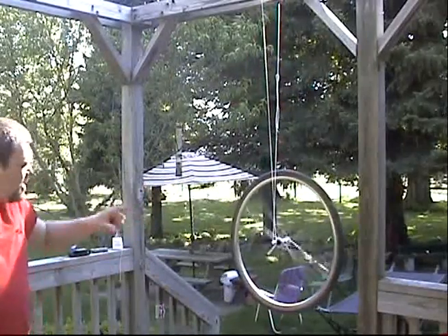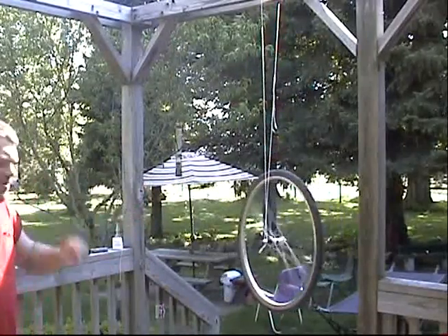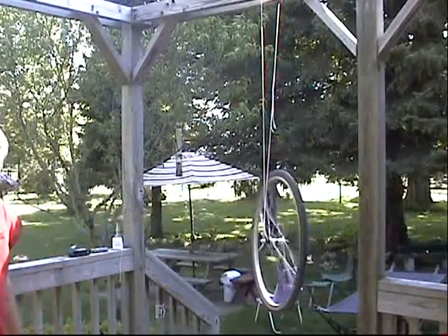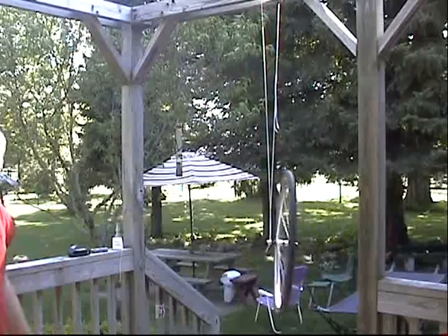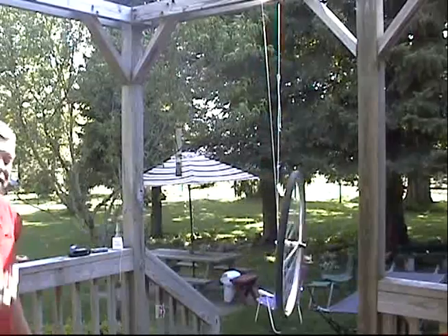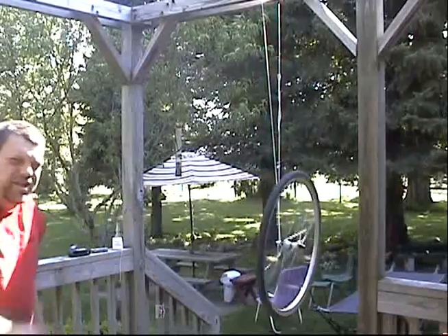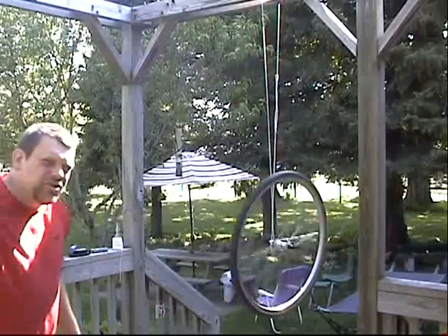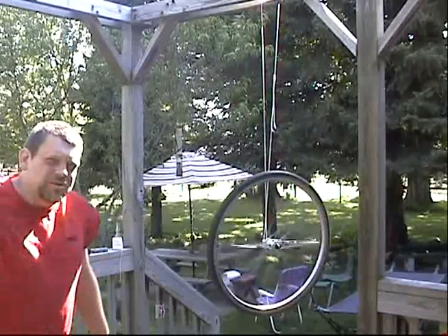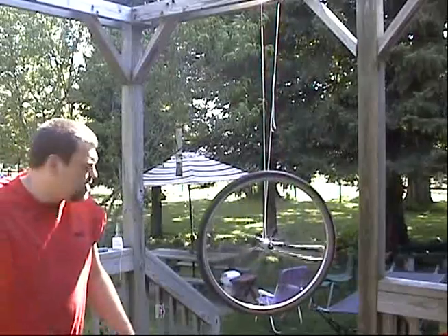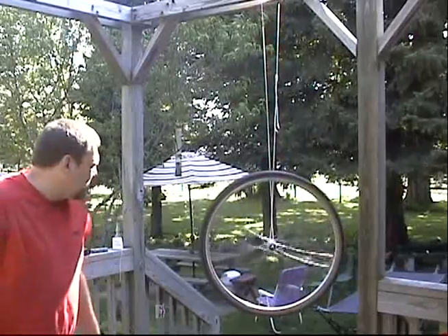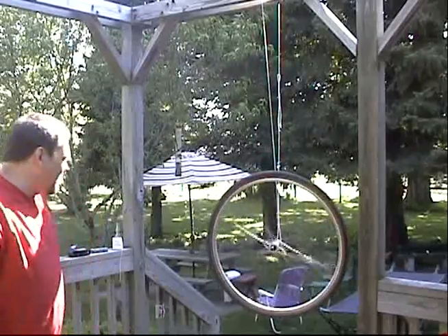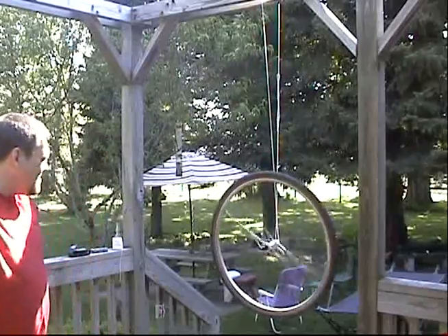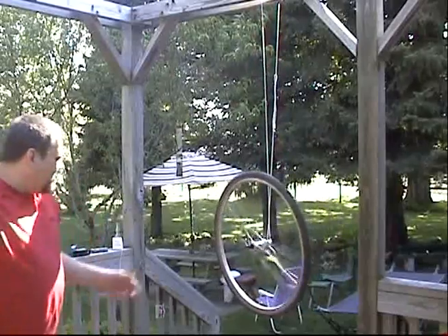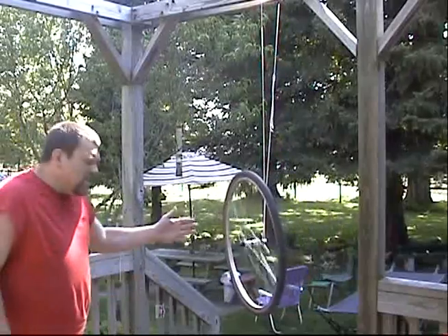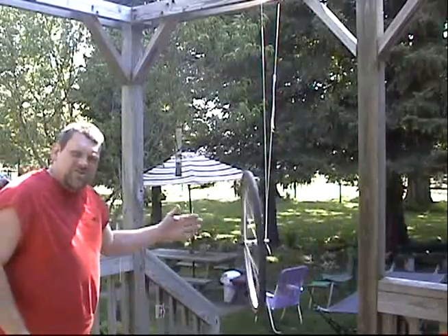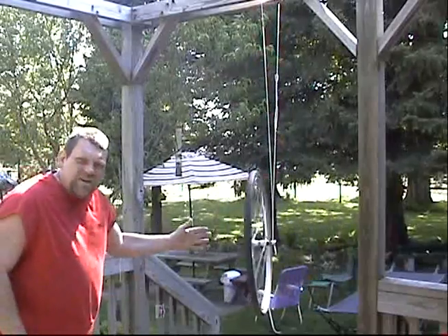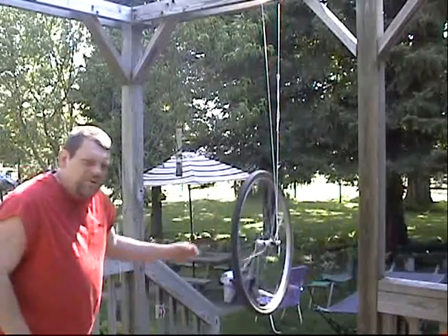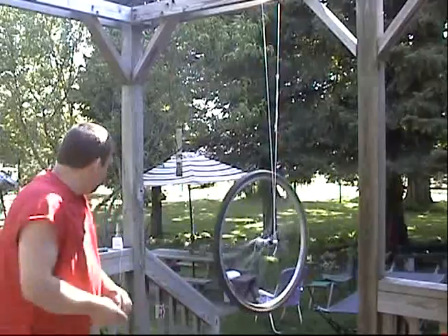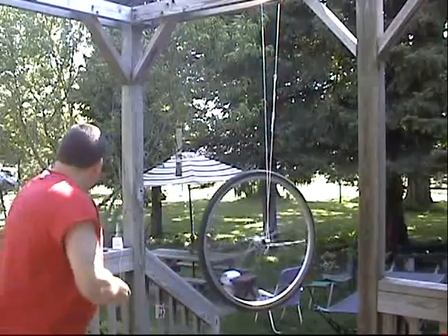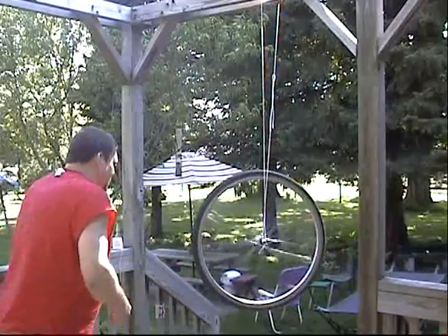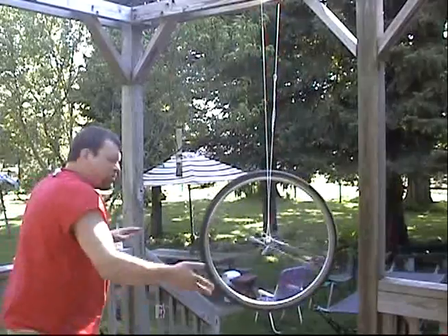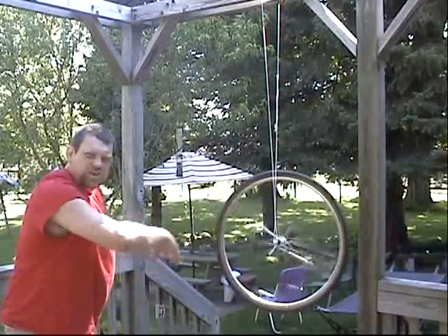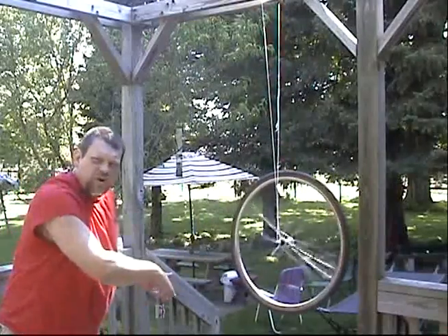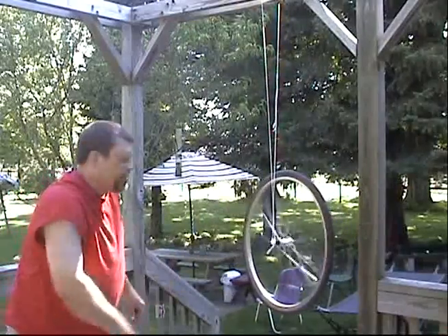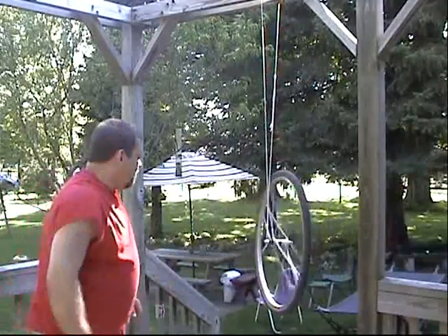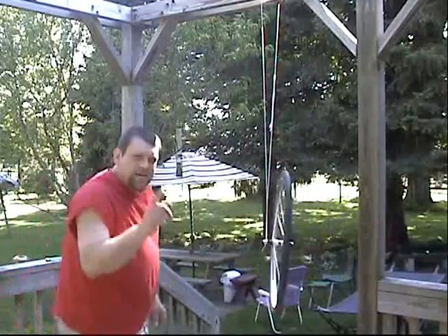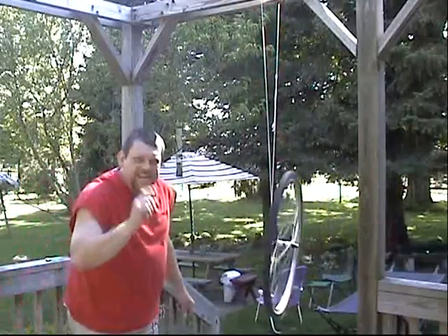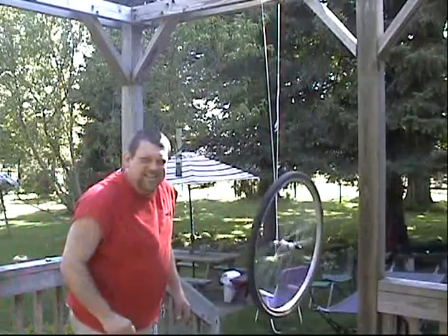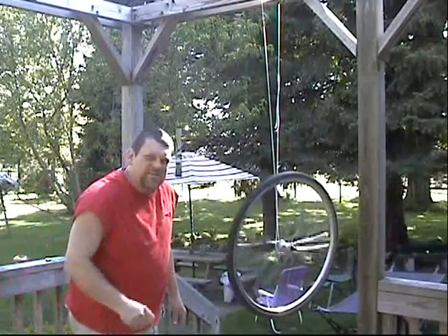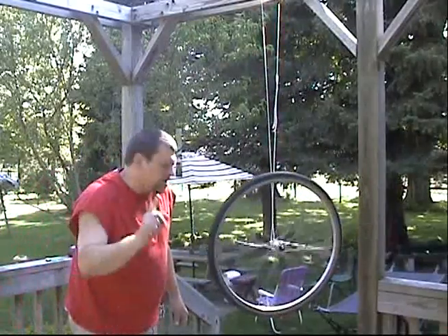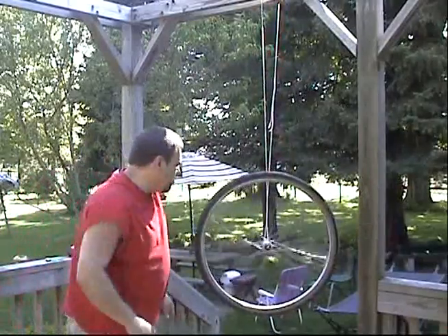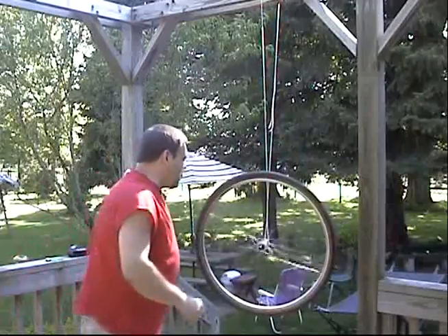You'll have to figure that one out by Googling the two terms I talked about earlier. Incredible. And you thought it was going to fall, didn't you? Well, next, I'm going to even do something more incredible.